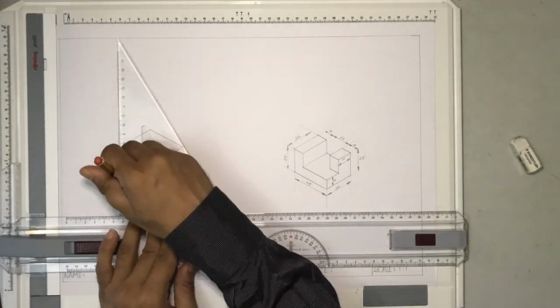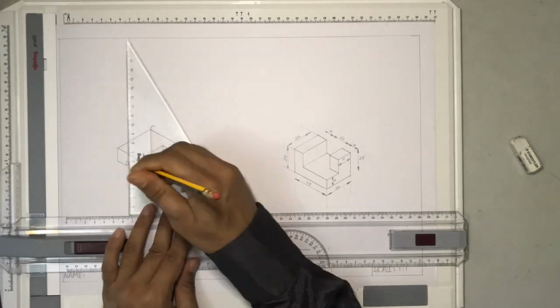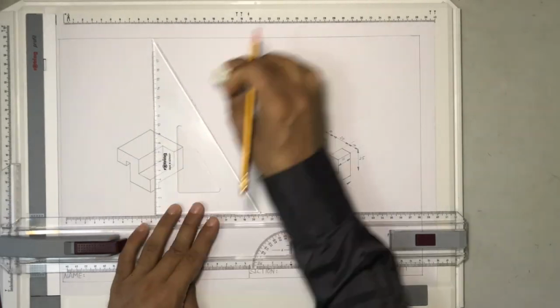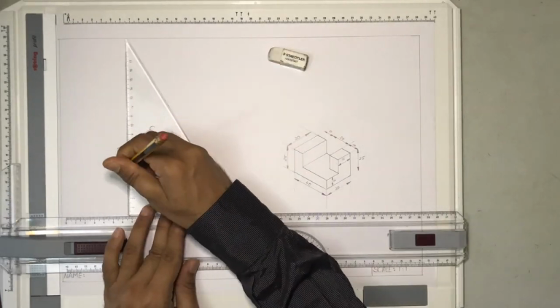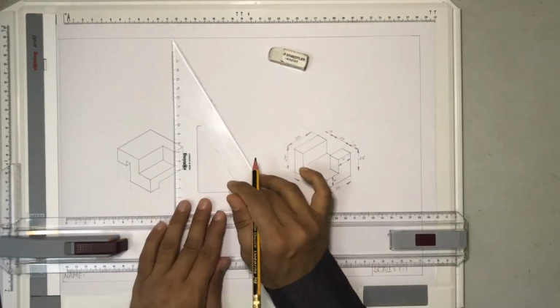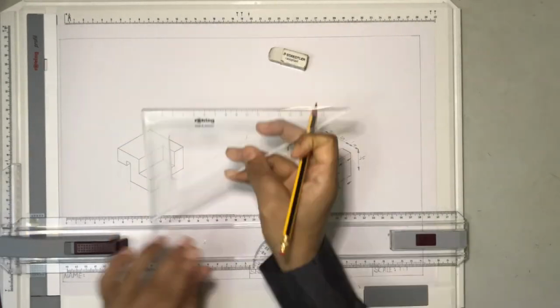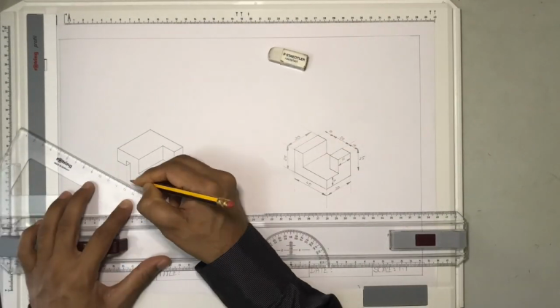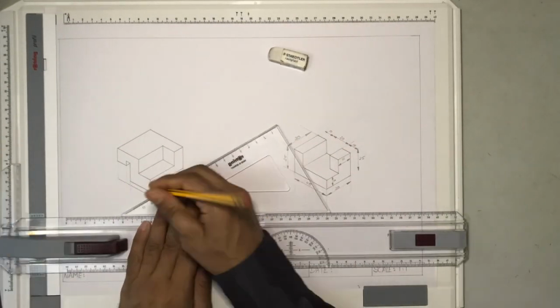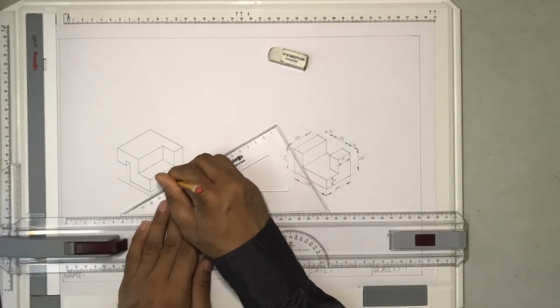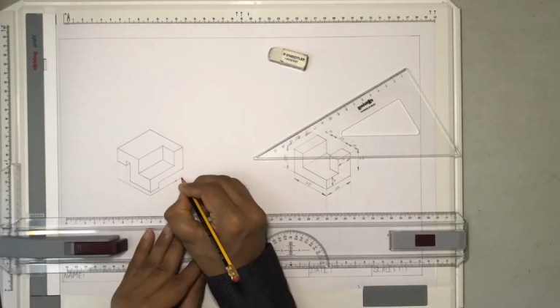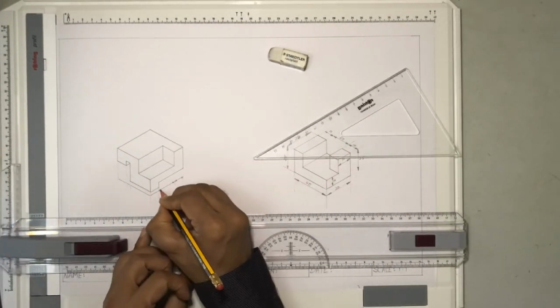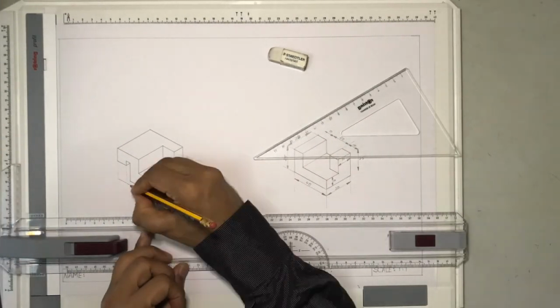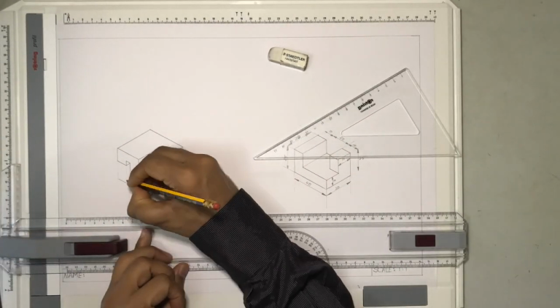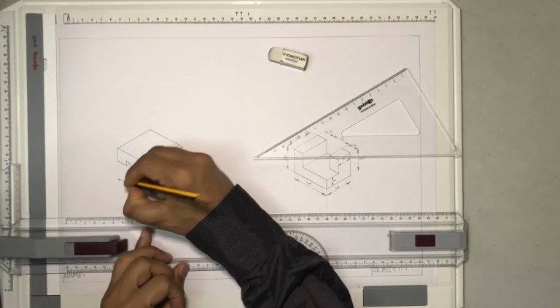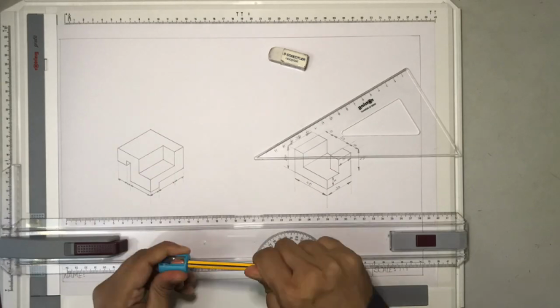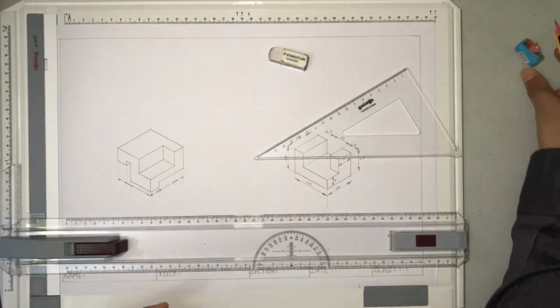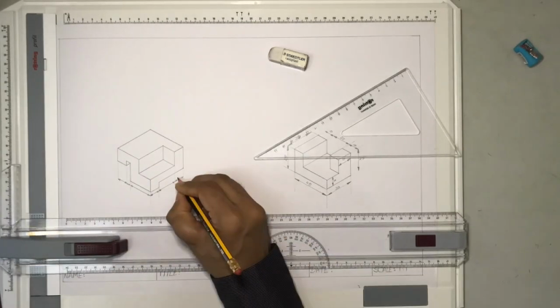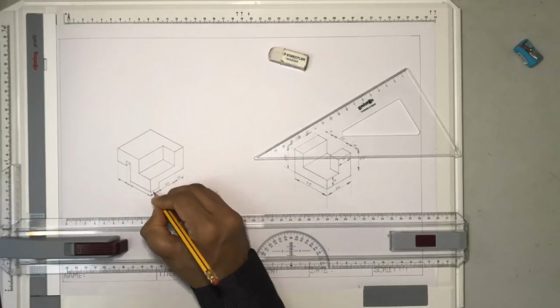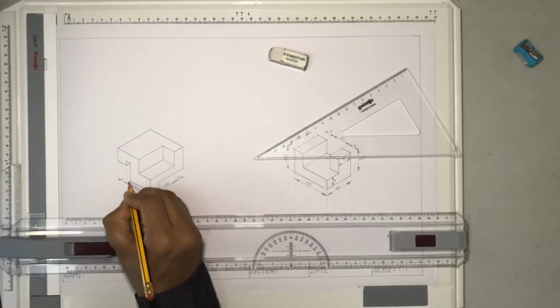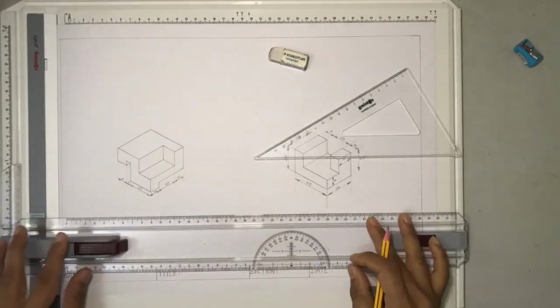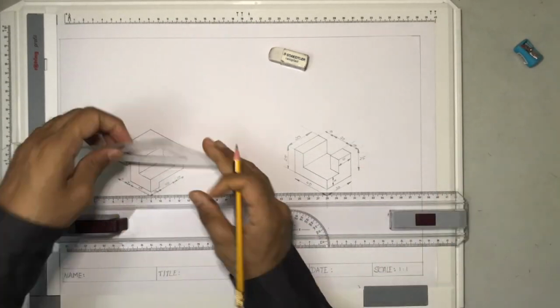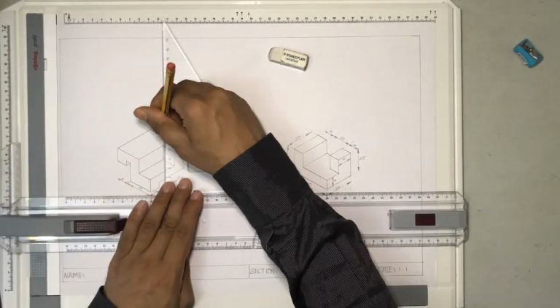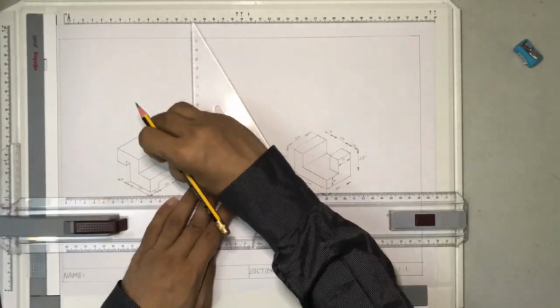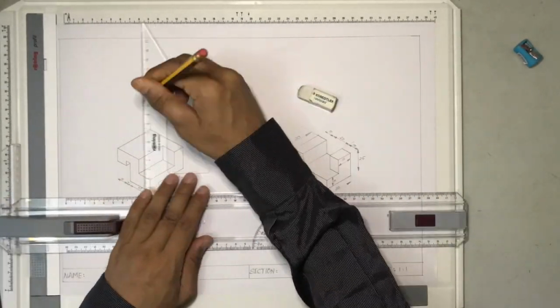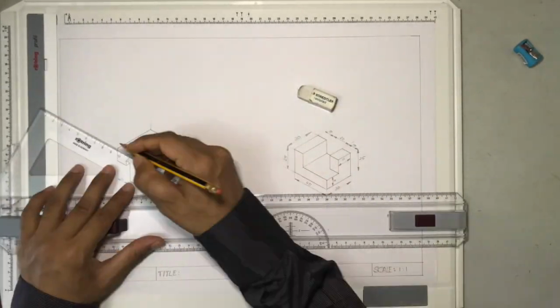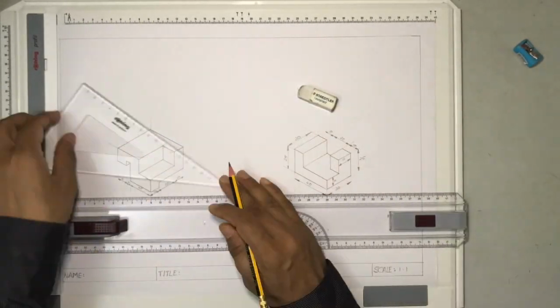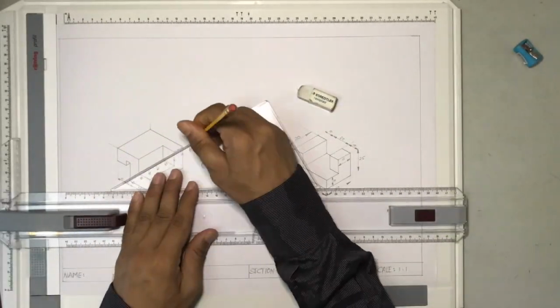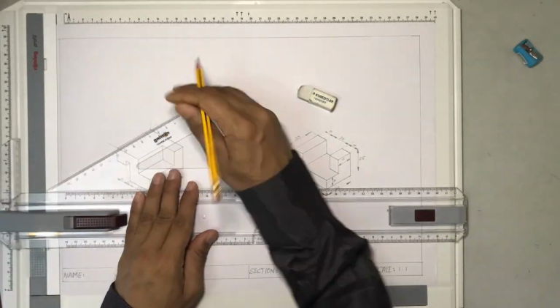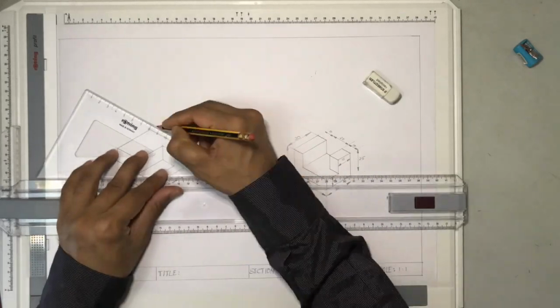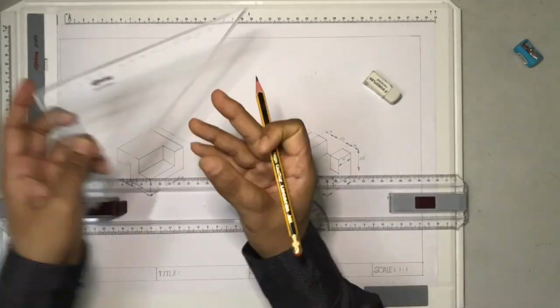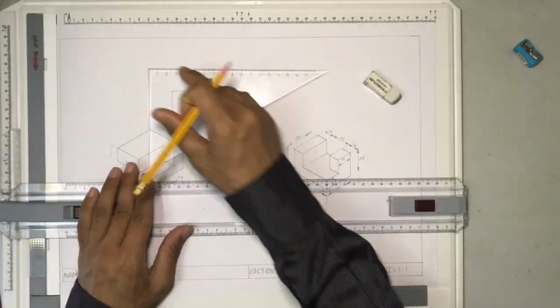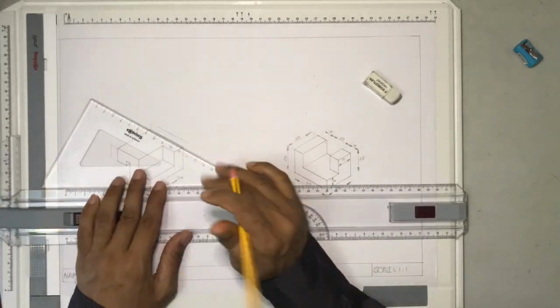In the second part of the same video, I'll be showing you how to mark the dimension lines. While marking the dimension lines, we have to follow certain rules, which will be explained in the next video.